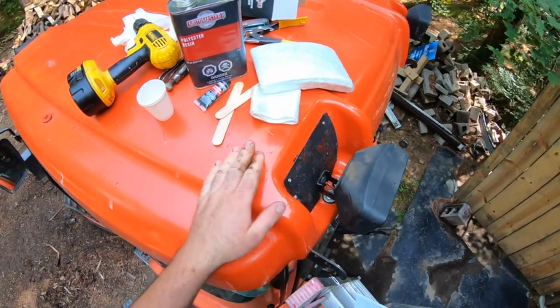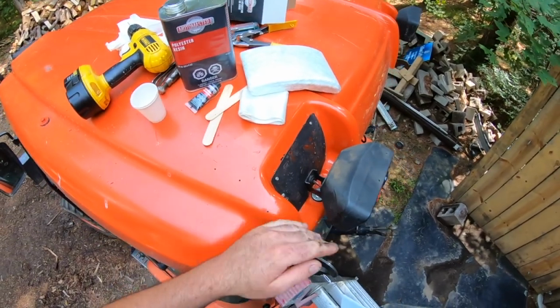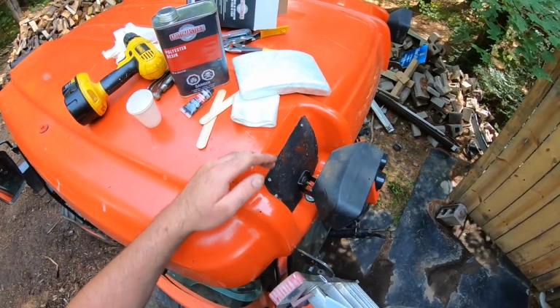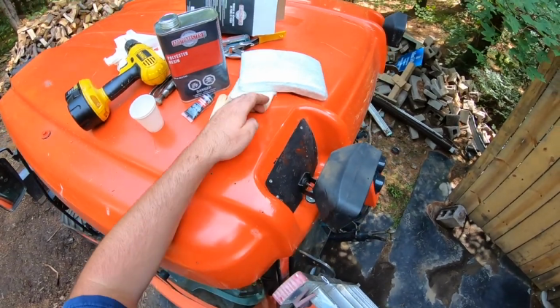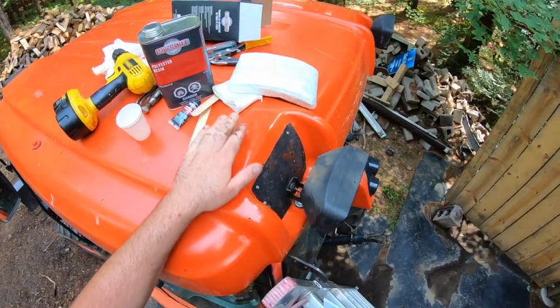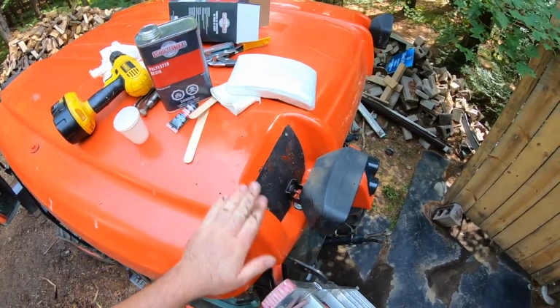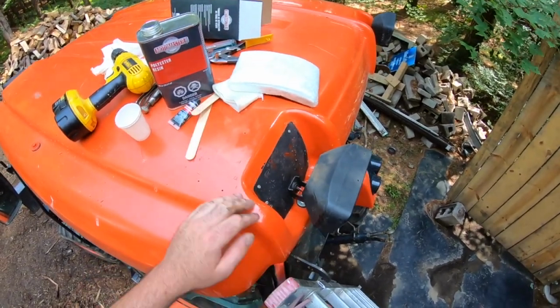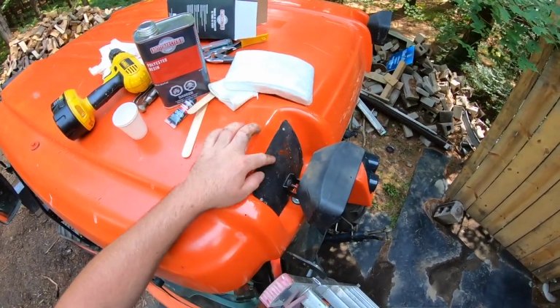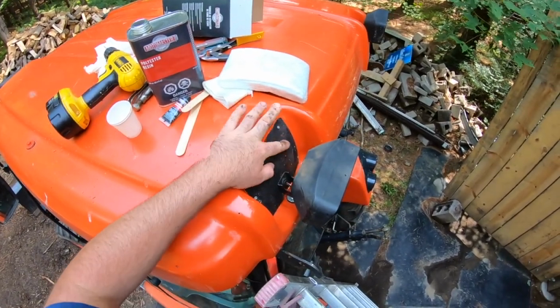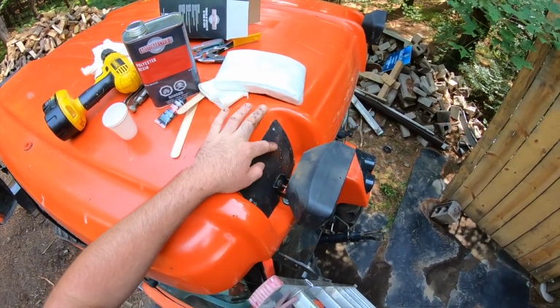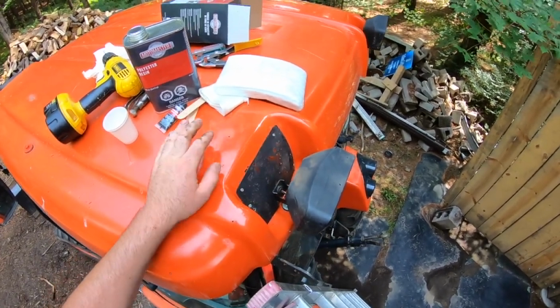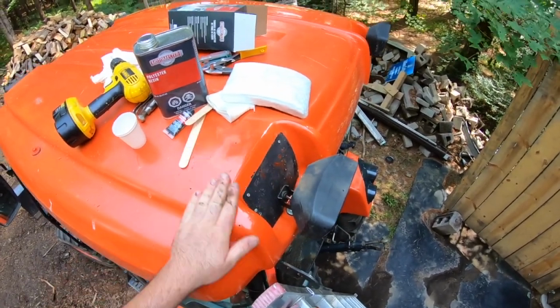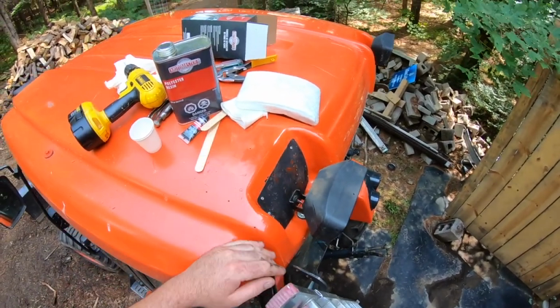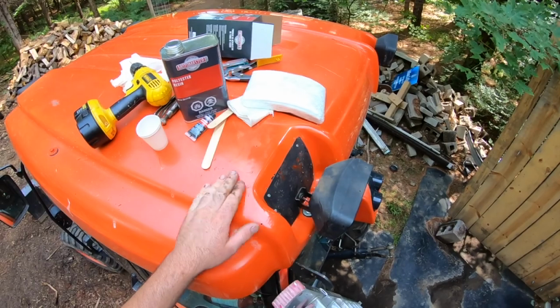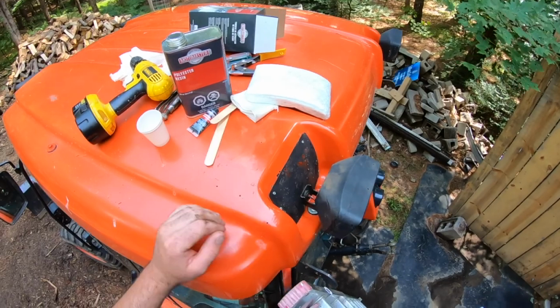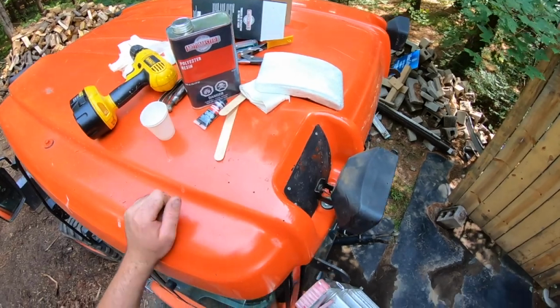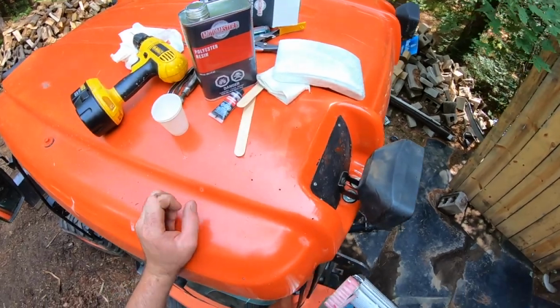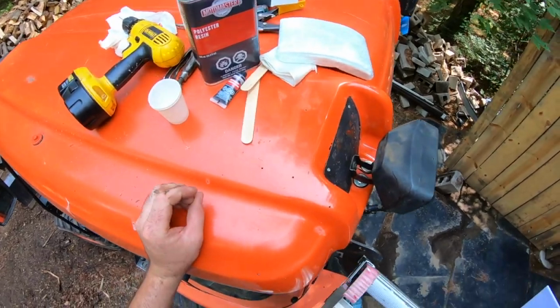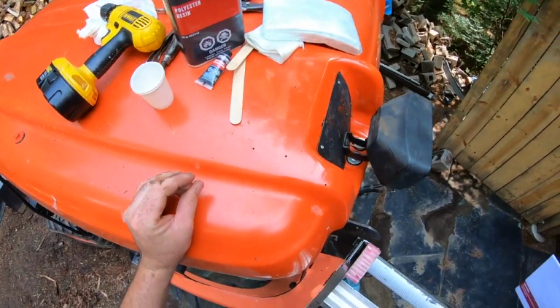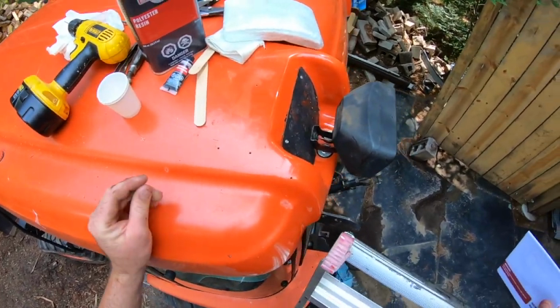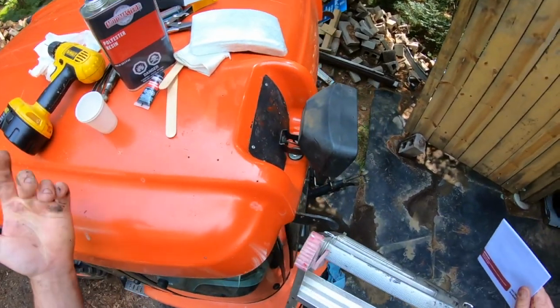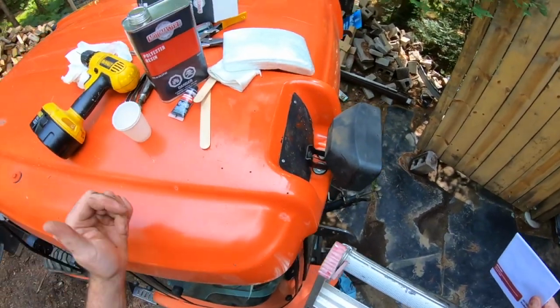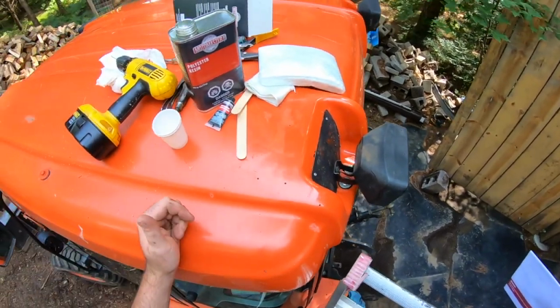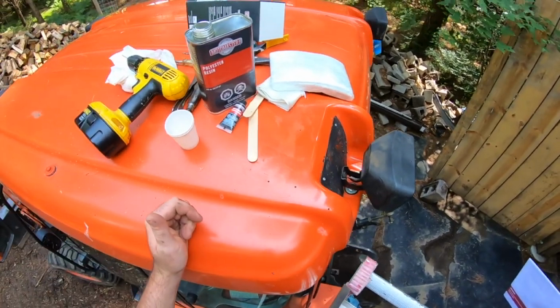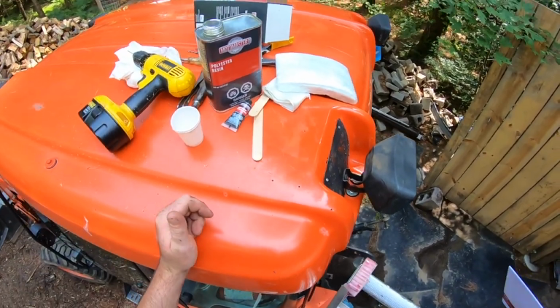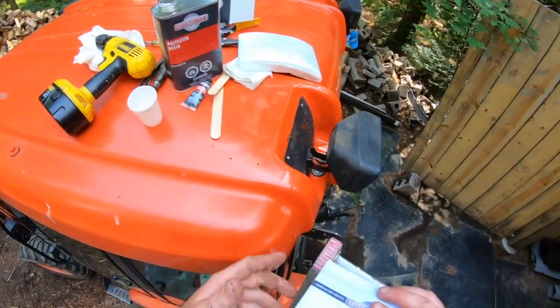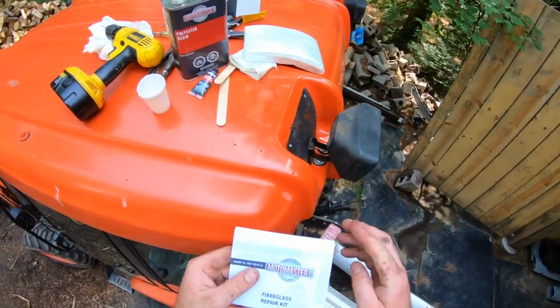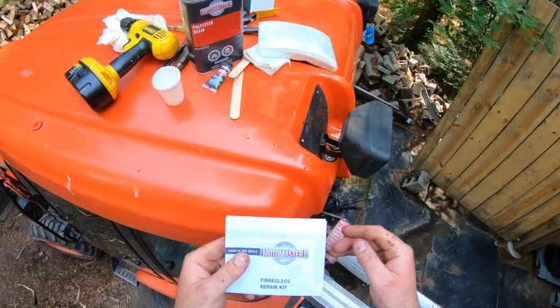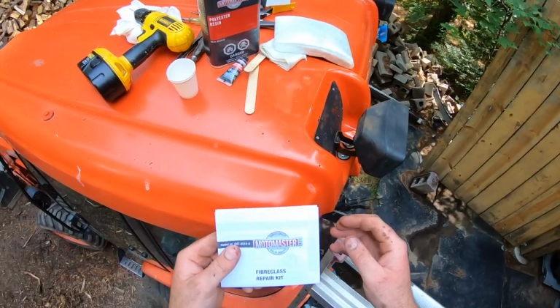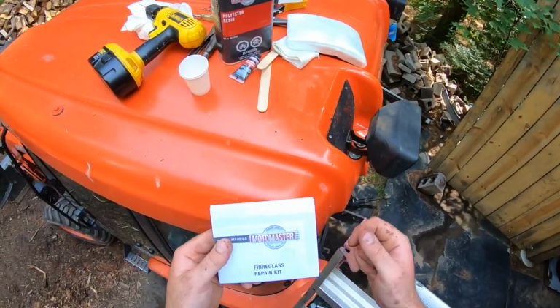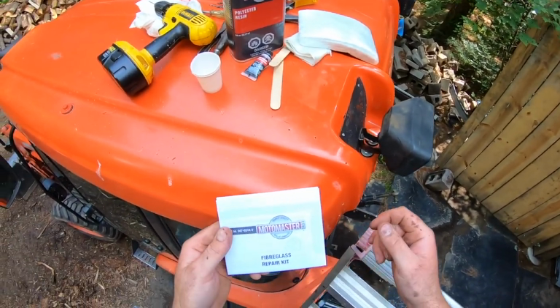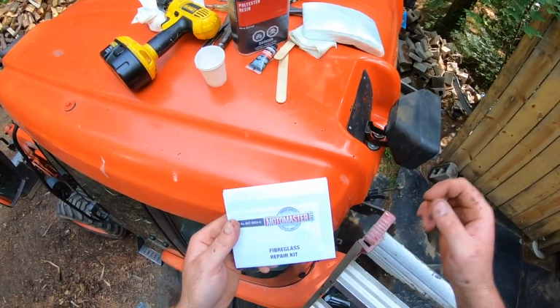I've cleaned the surface - took all that red tuck tape off, cleaned the surface, and I think I'm ready to go. I've never done this before so I'm going to read the instructions and make sure I do it right the first time.